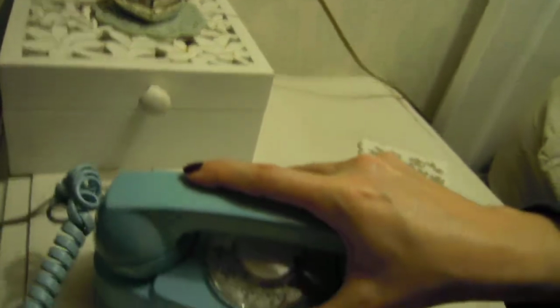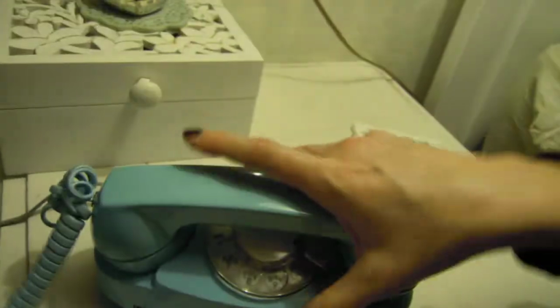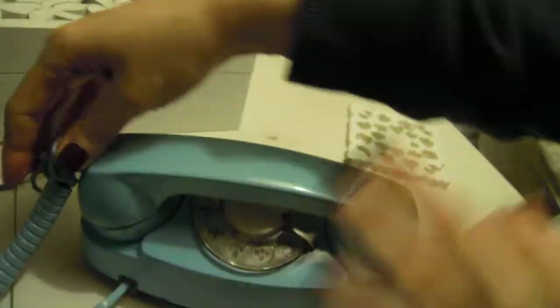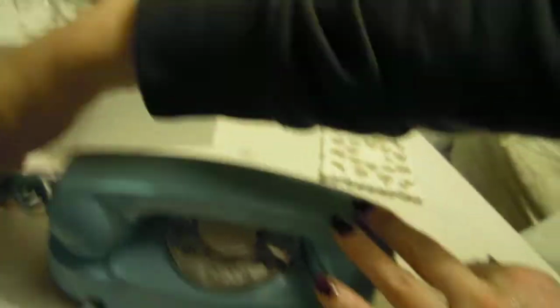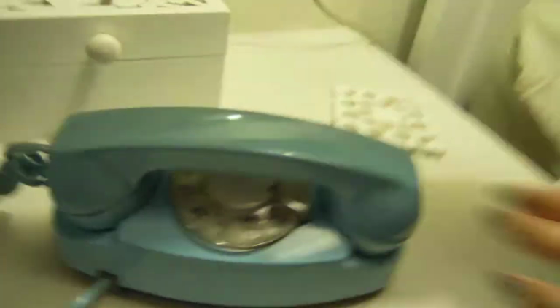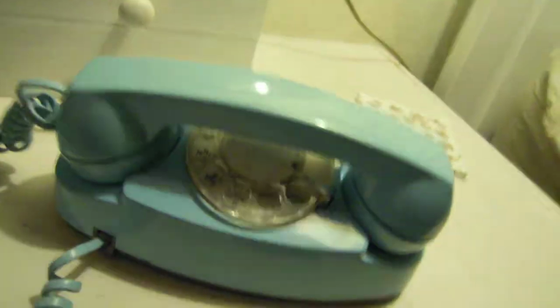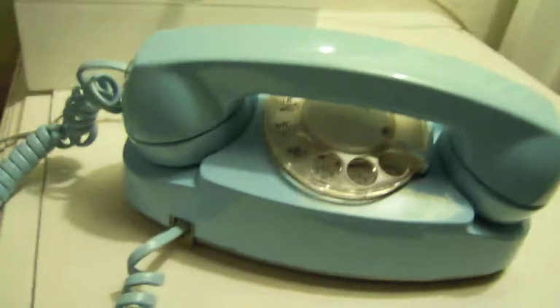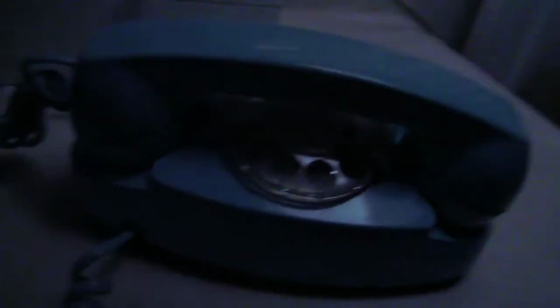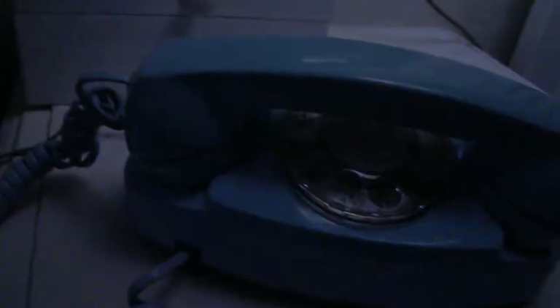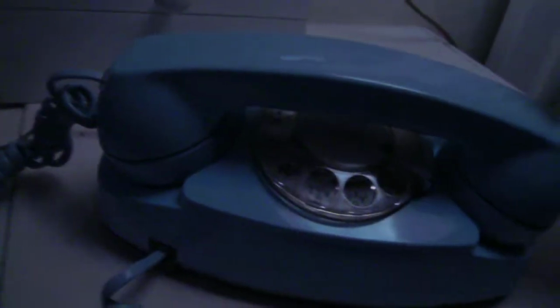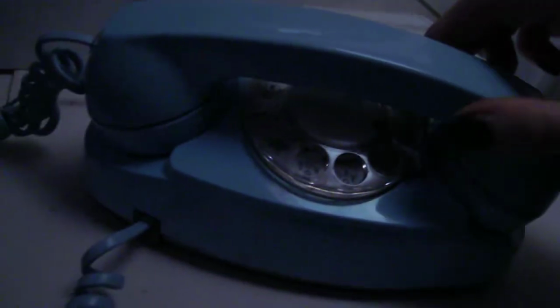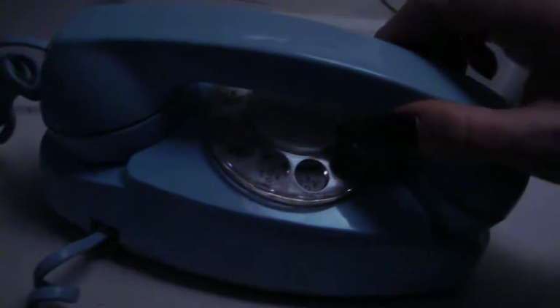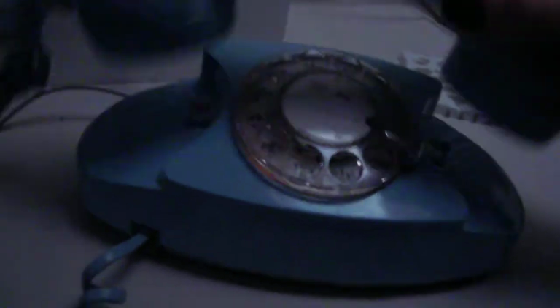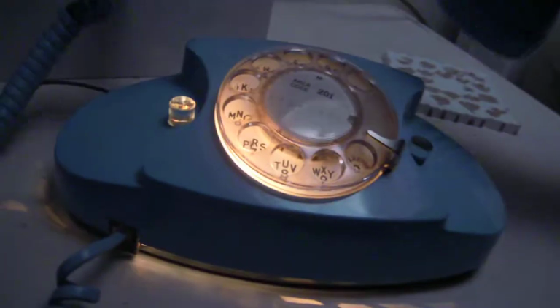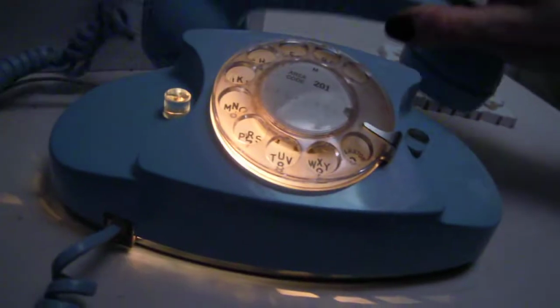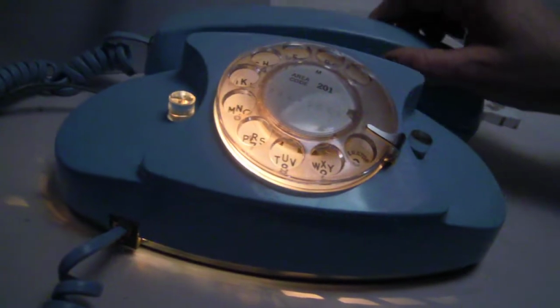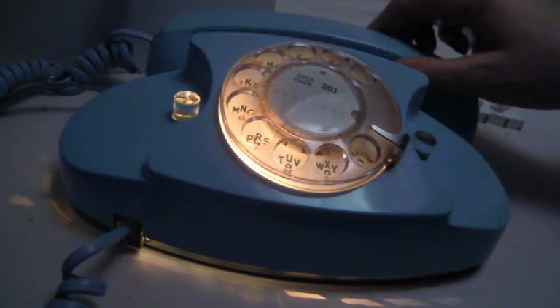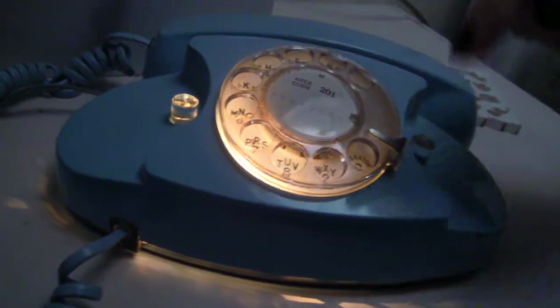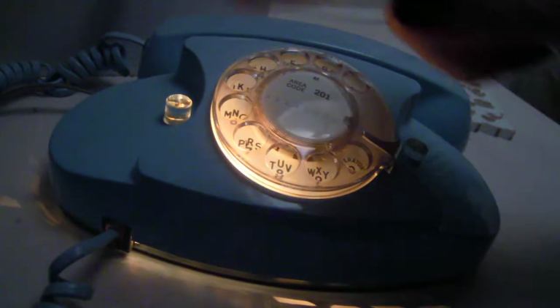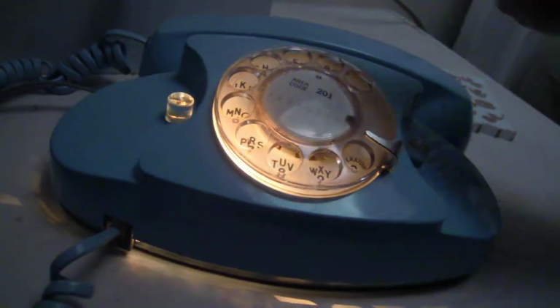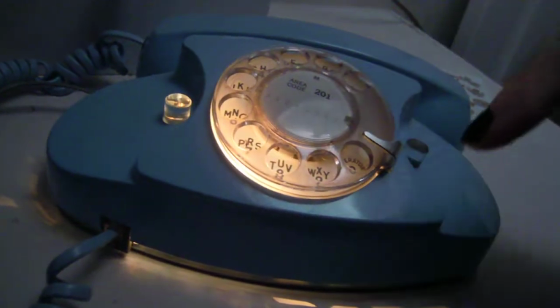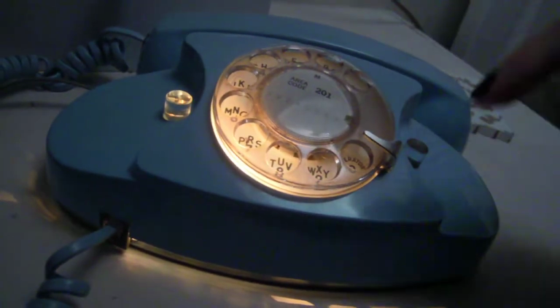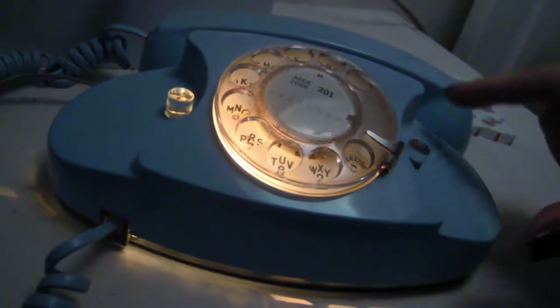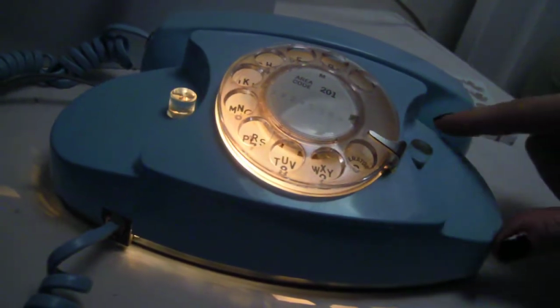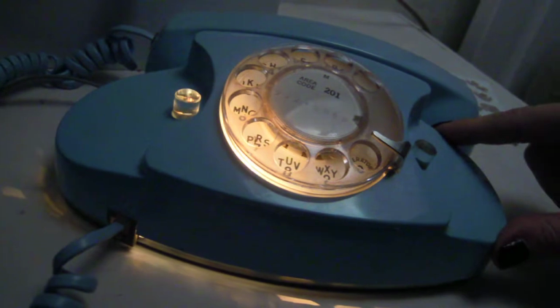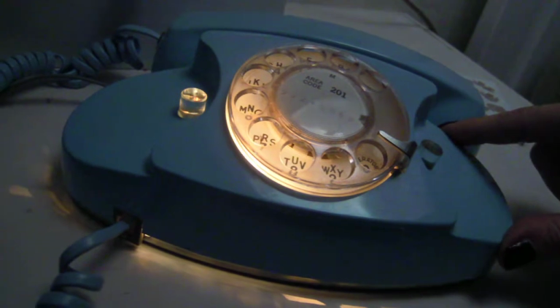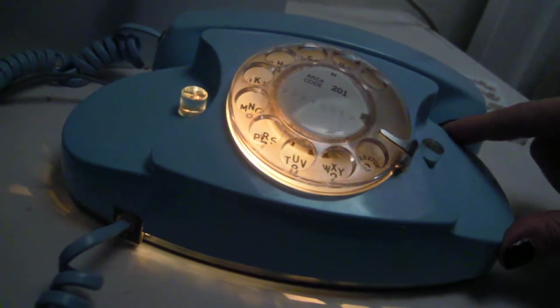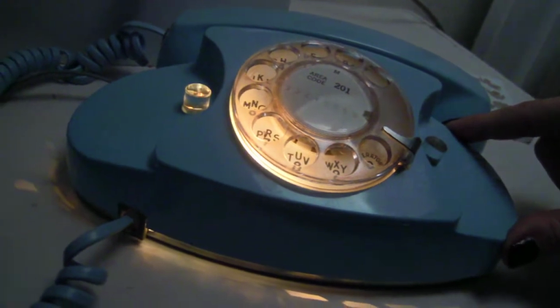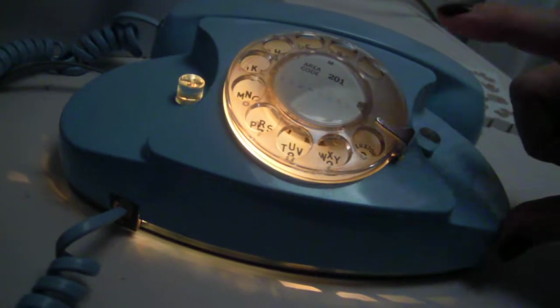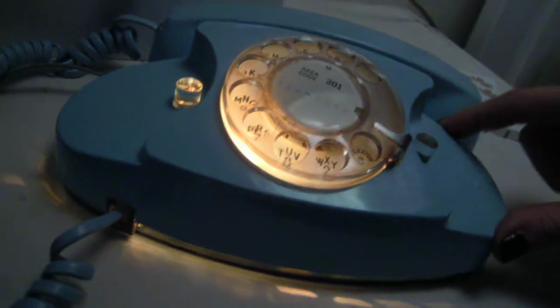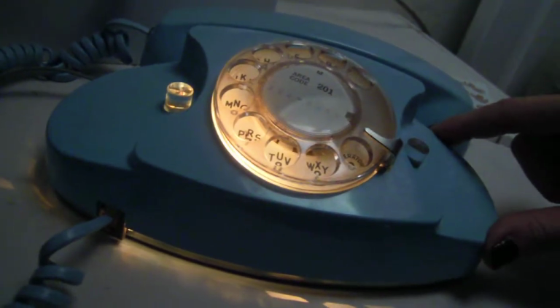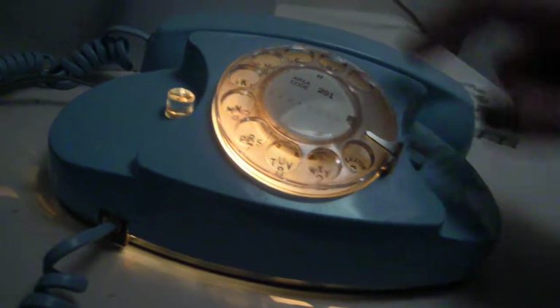At night, when you pick up the receiver, the rotary gets lit up and you can dial in the dark. You can also use the light as a night light.